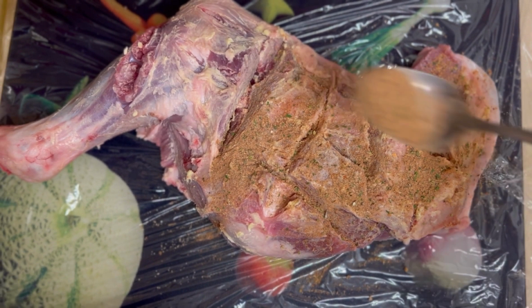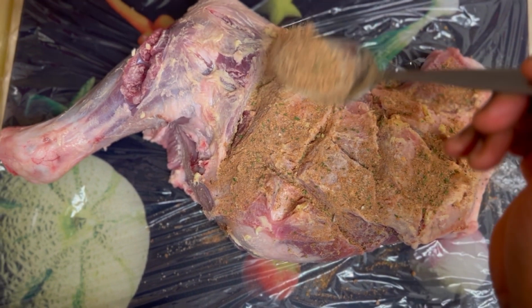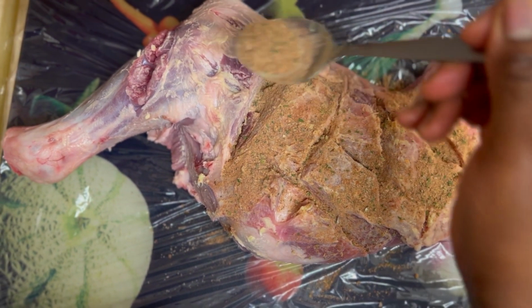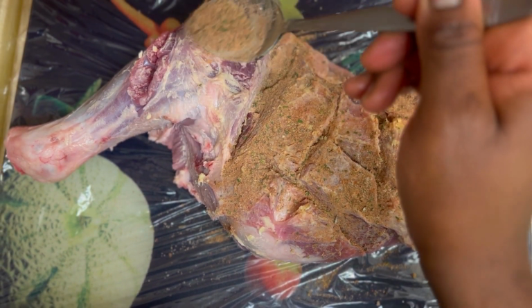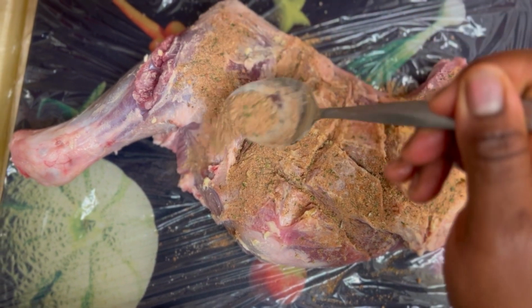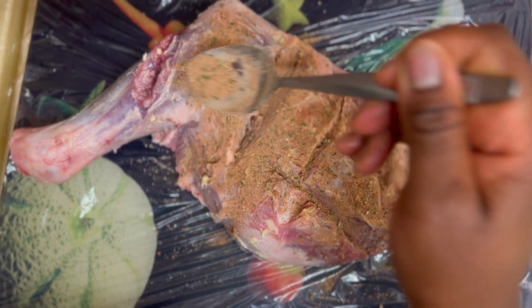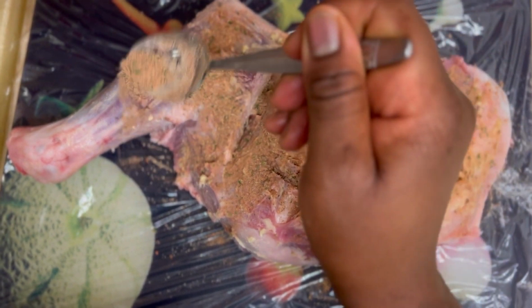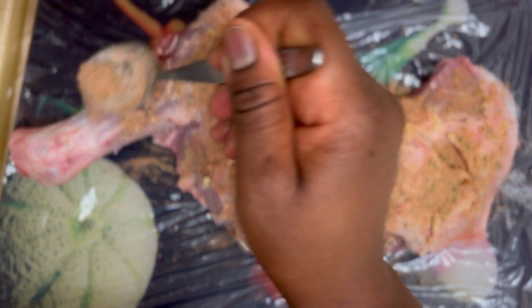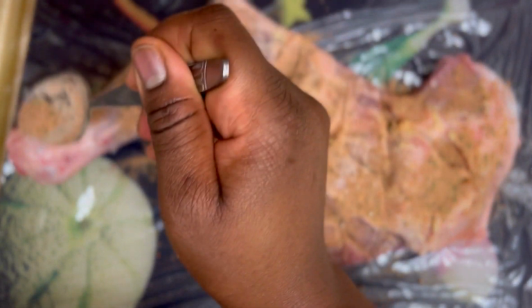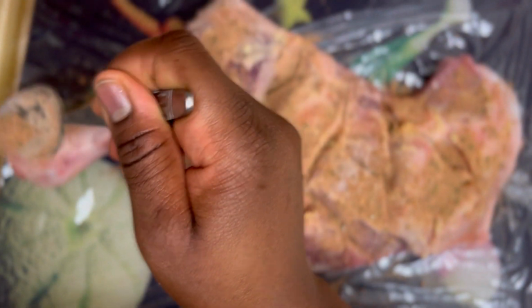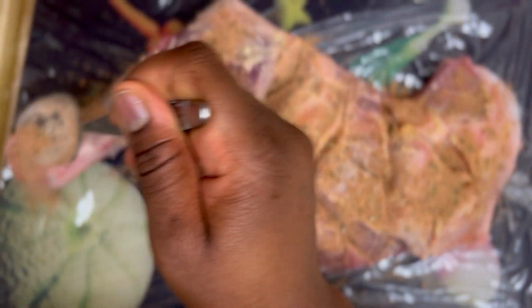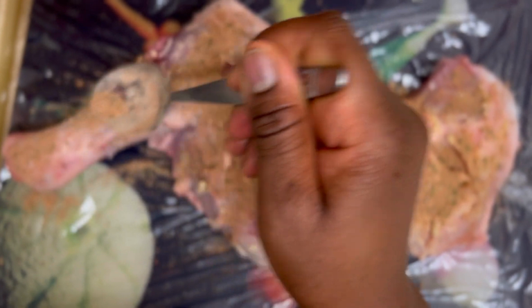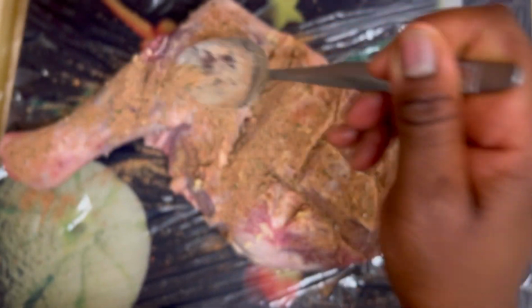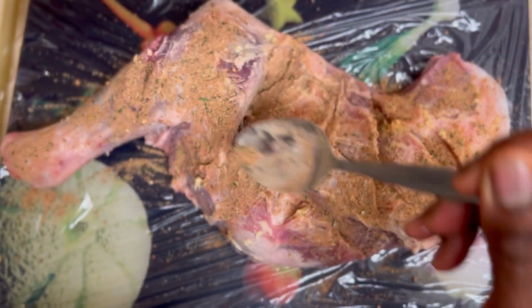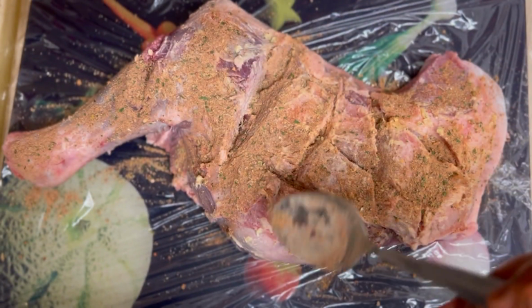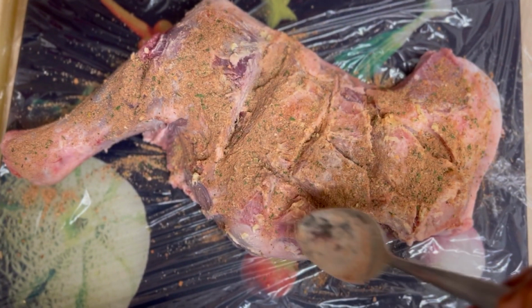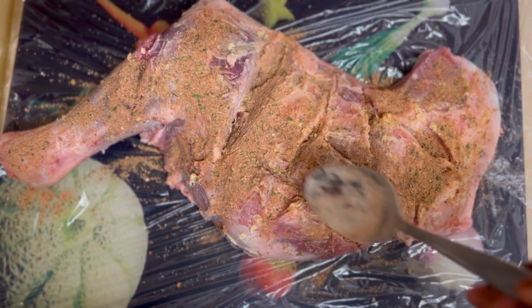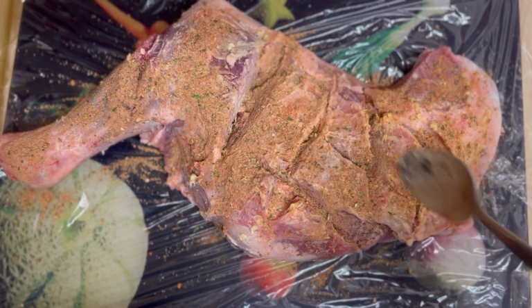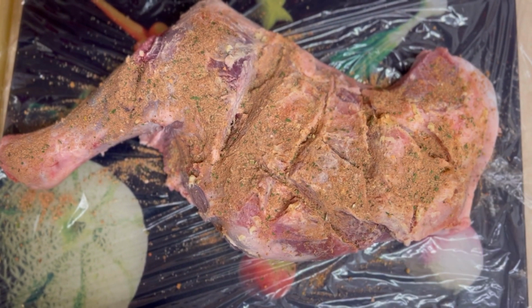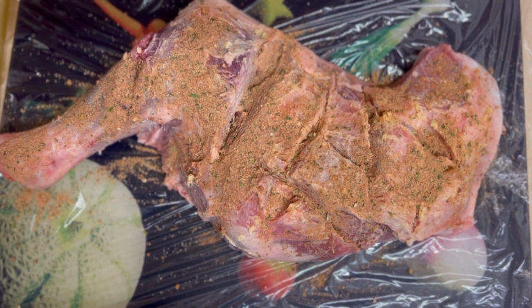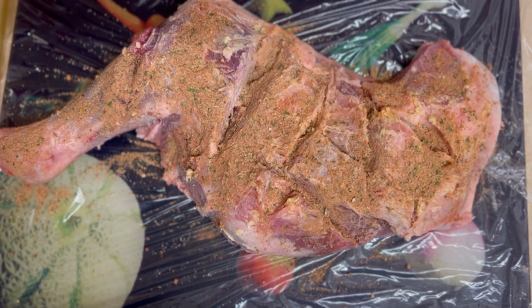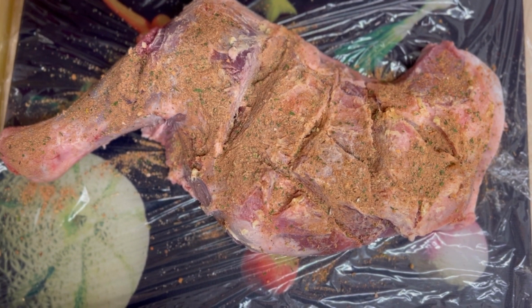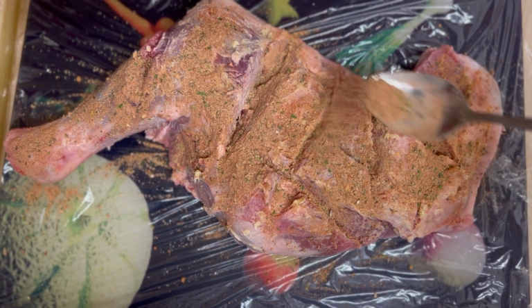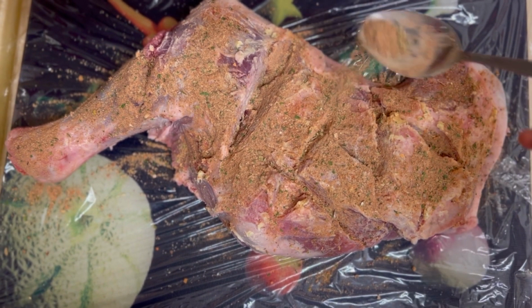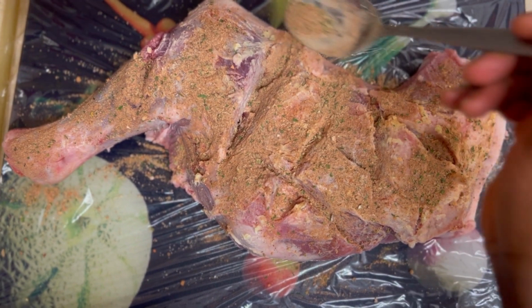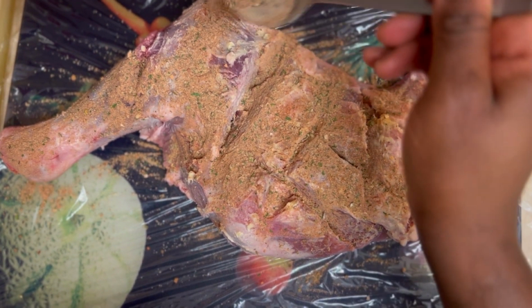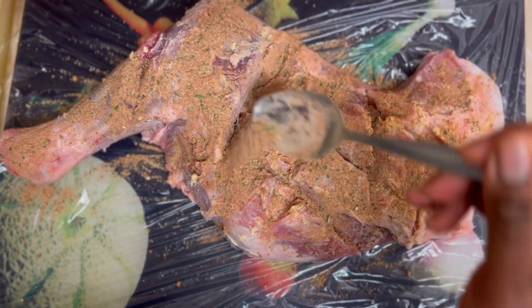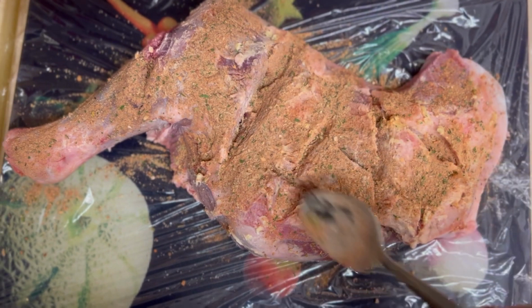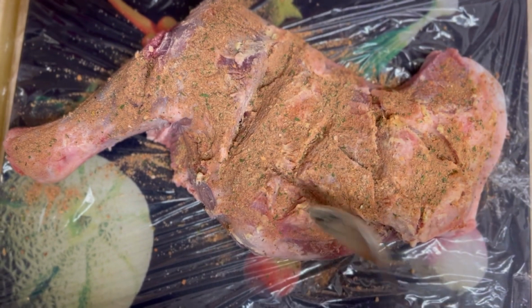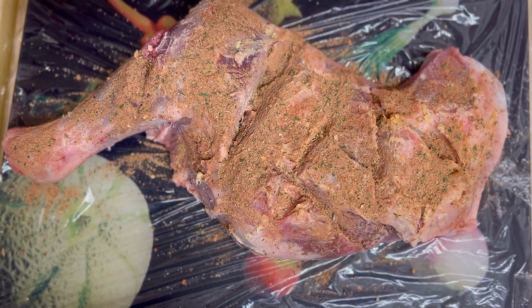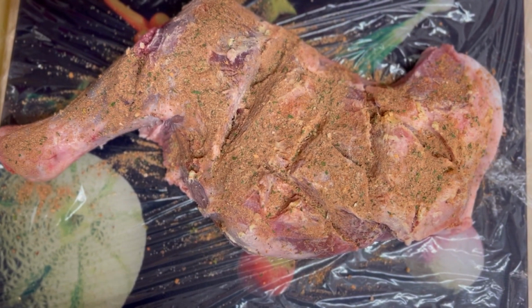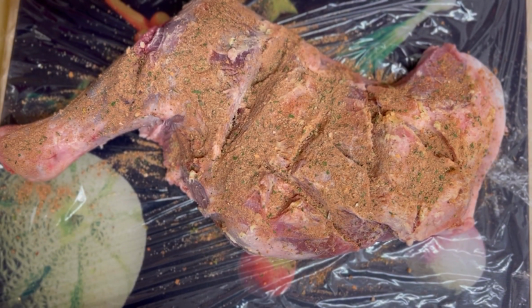Making sure it's well covered, then I'm going to cover it with a cling film and leave it in the fridge overnight. I am also going to reserve some of the spices for later use.